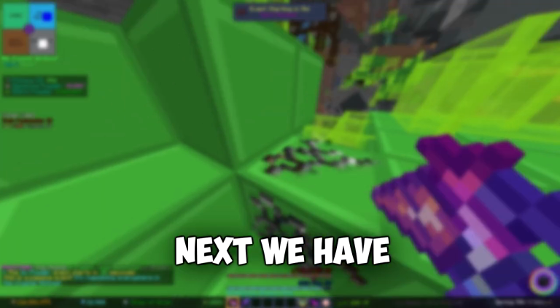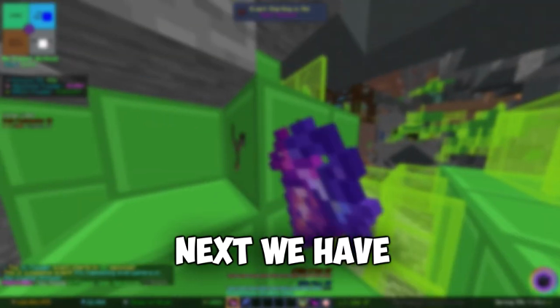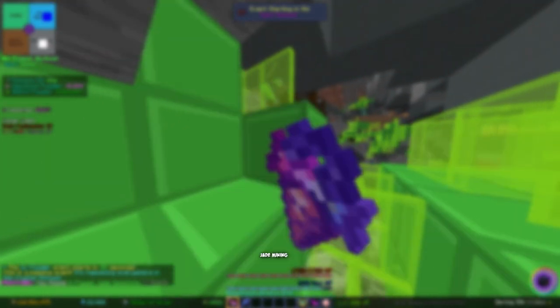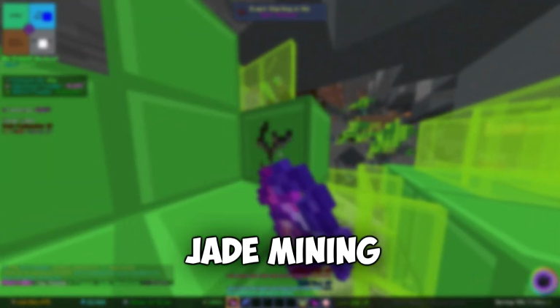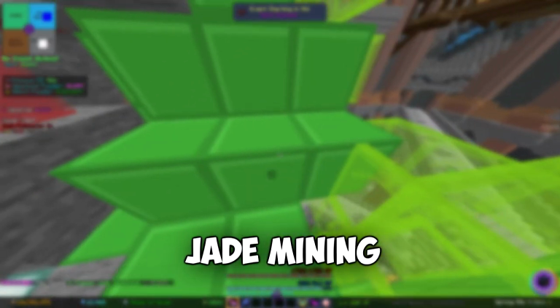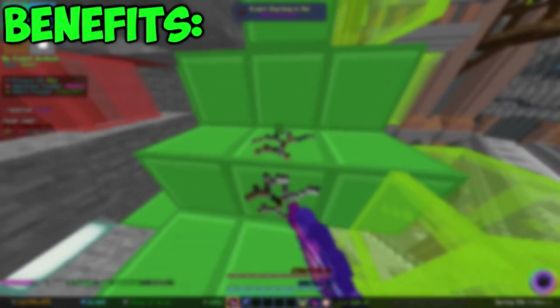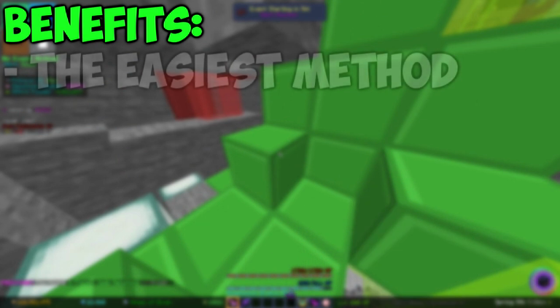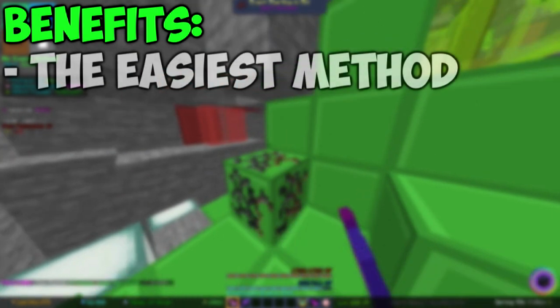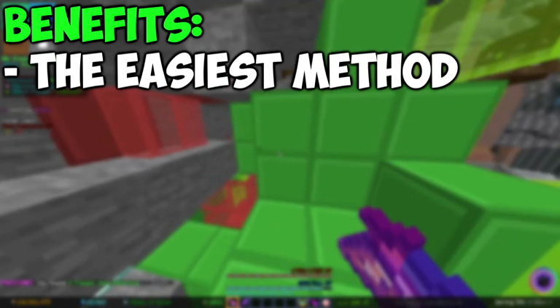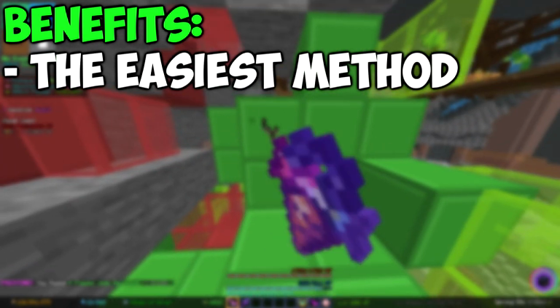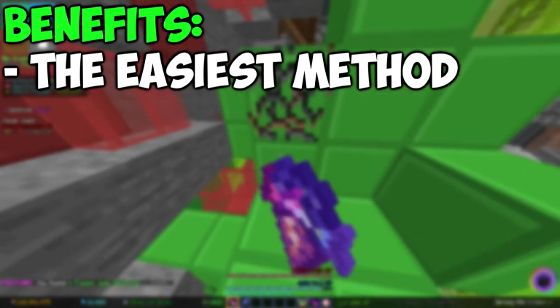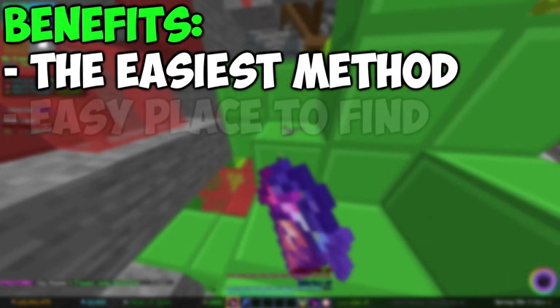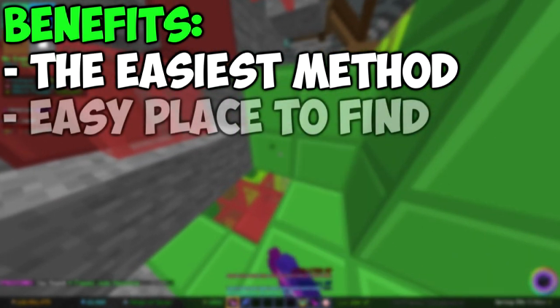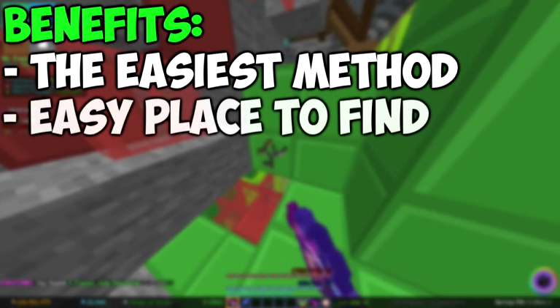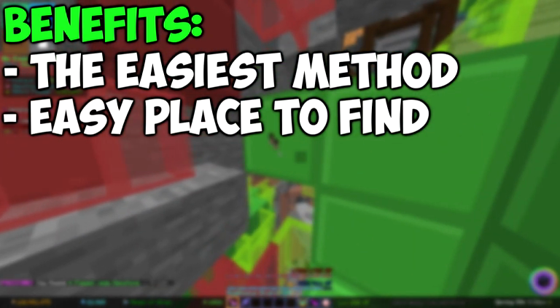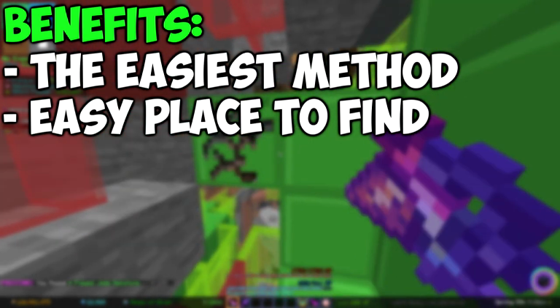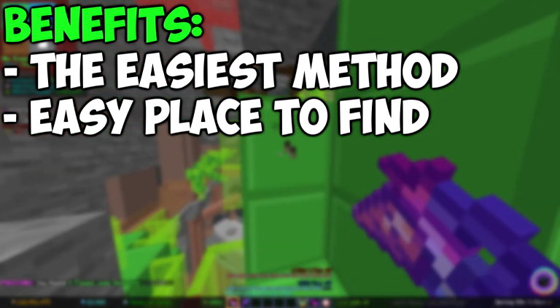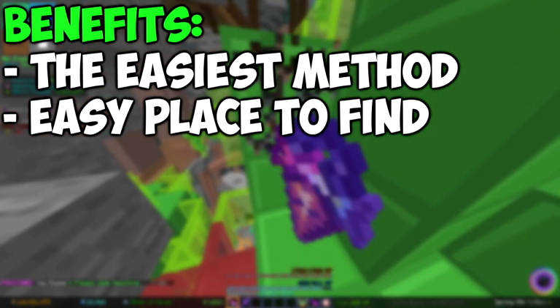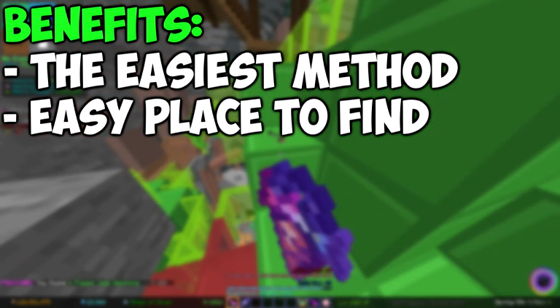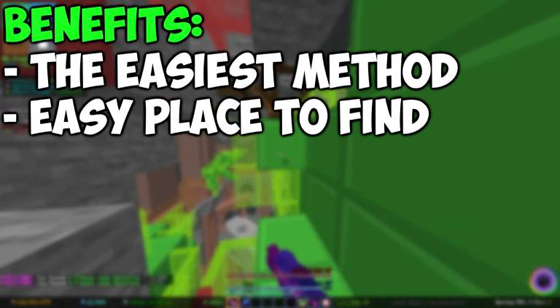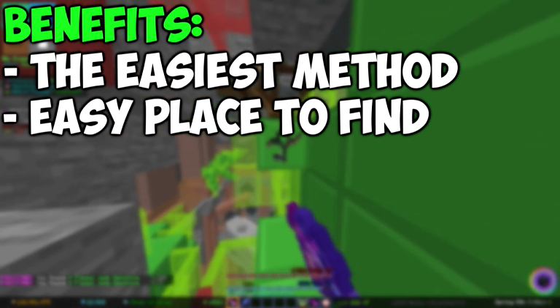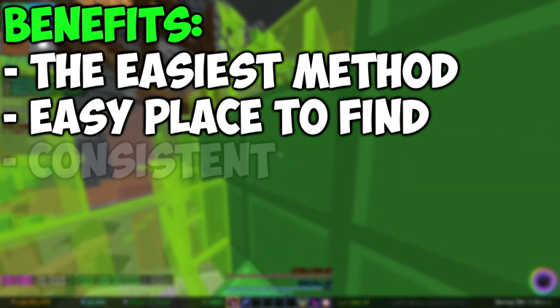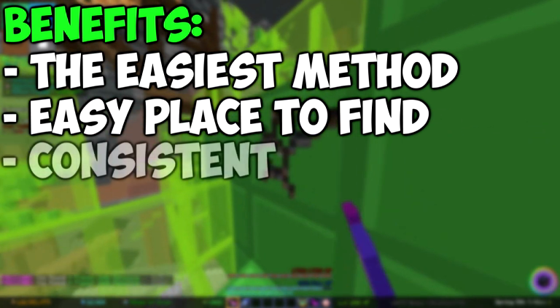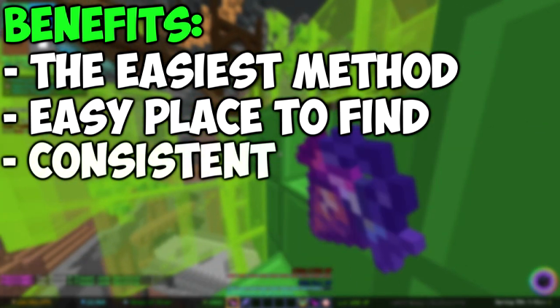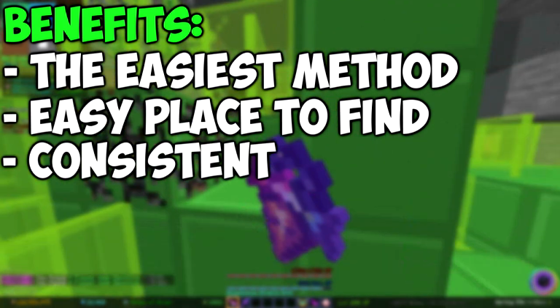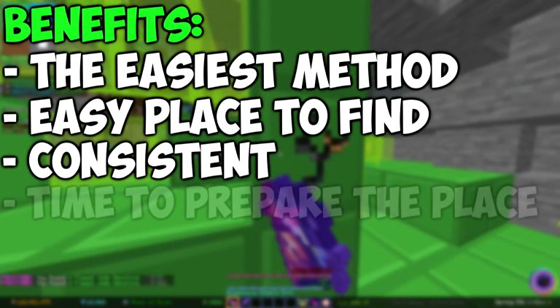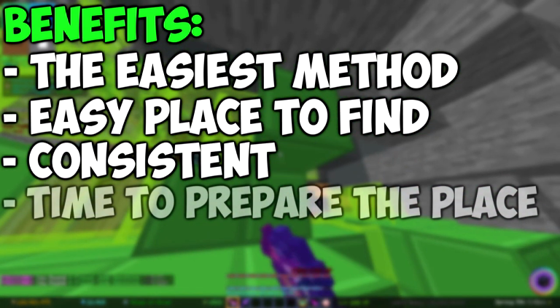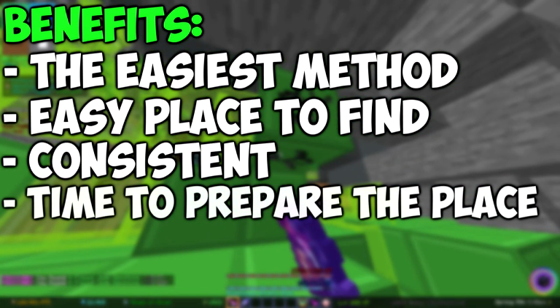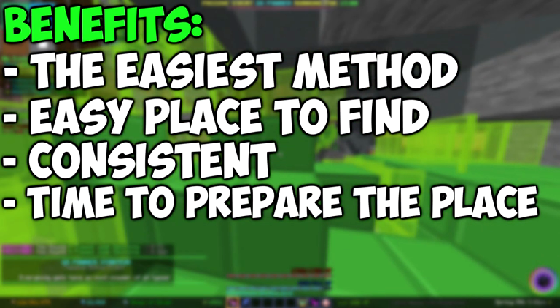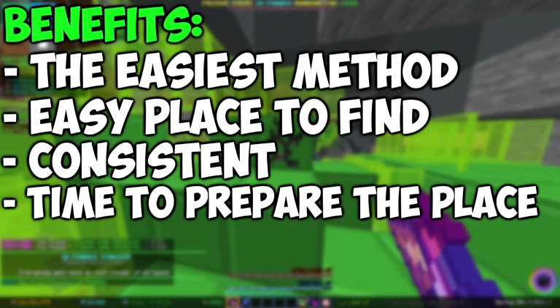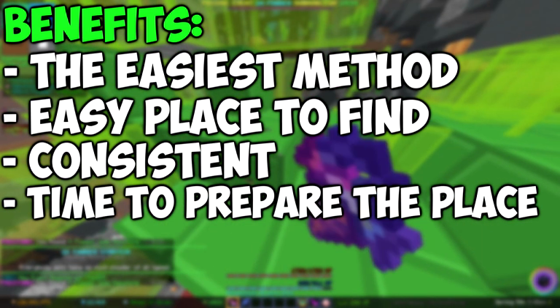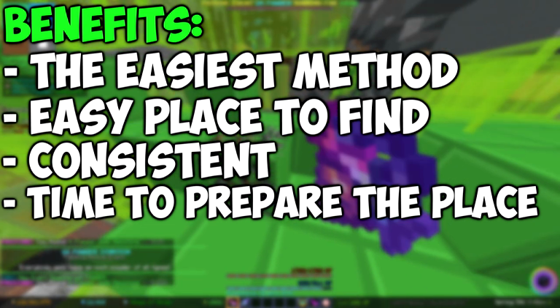Next we have jade mining, and it is the easiest method to mine. Finding the place to mine, which is the Mines of Divan, is very quick. It is very consistent and you don't have to prepare anything before you start mining.